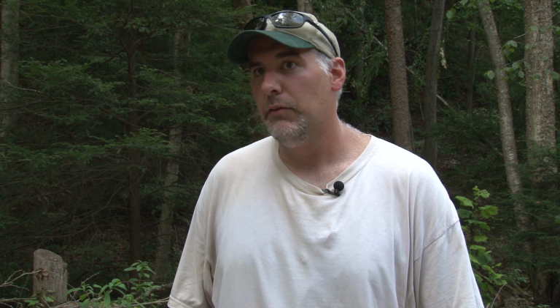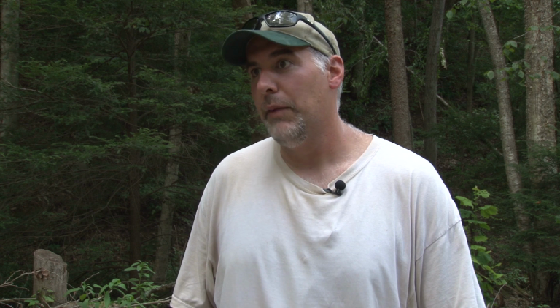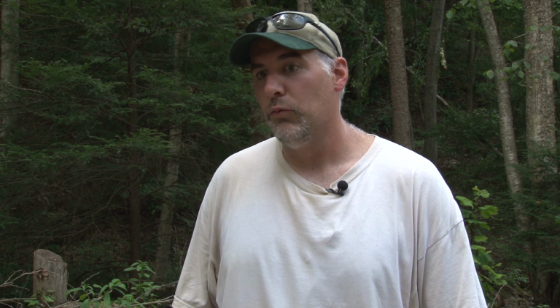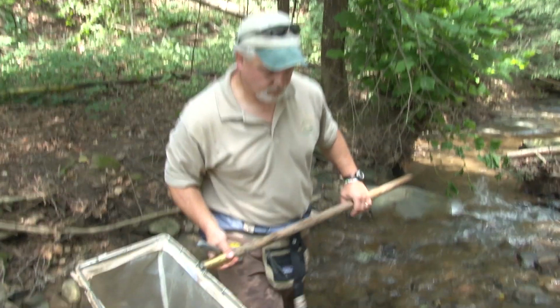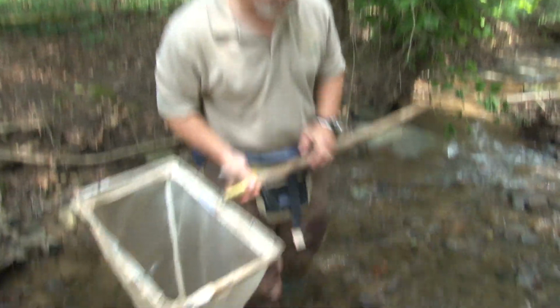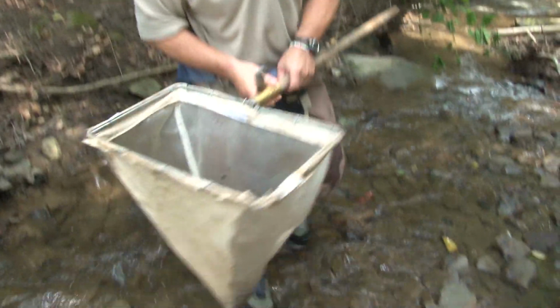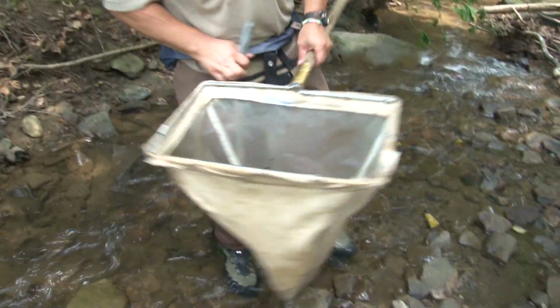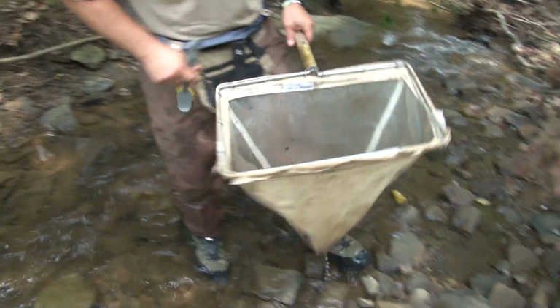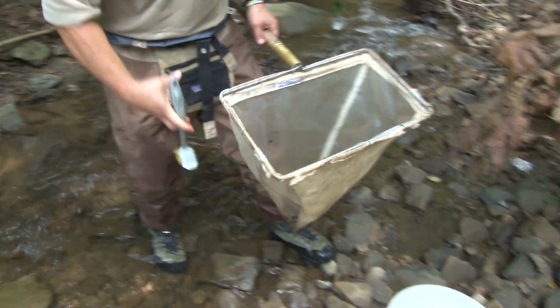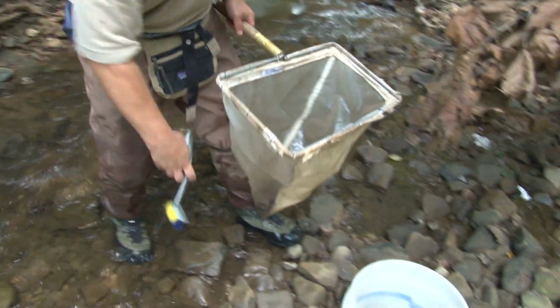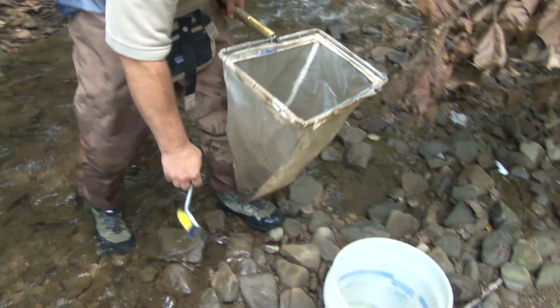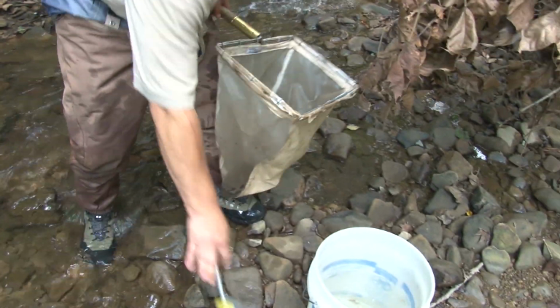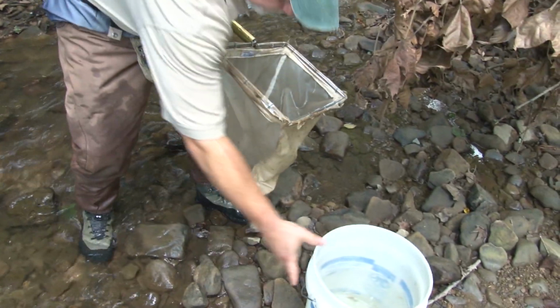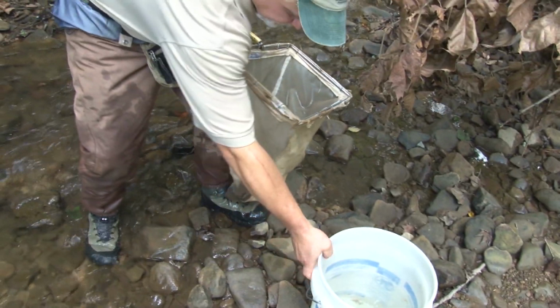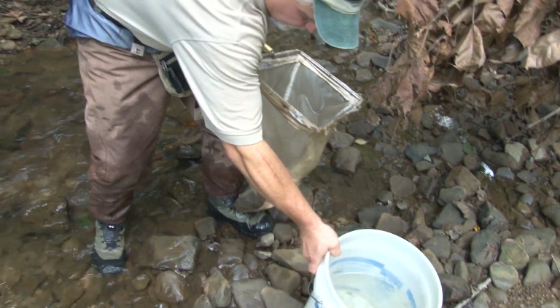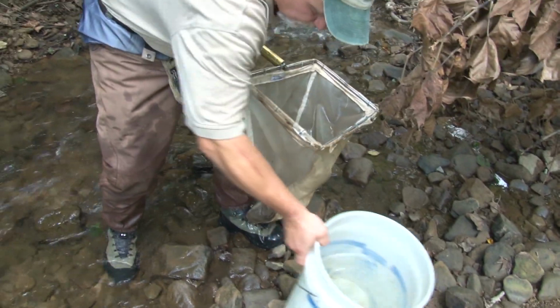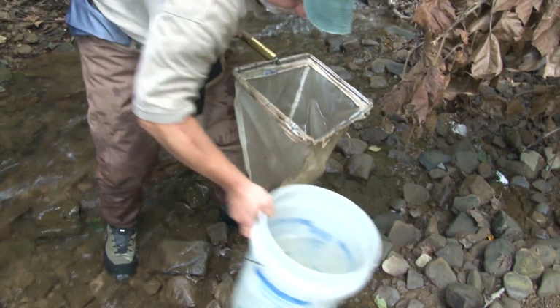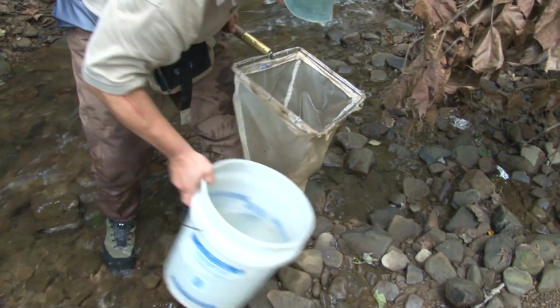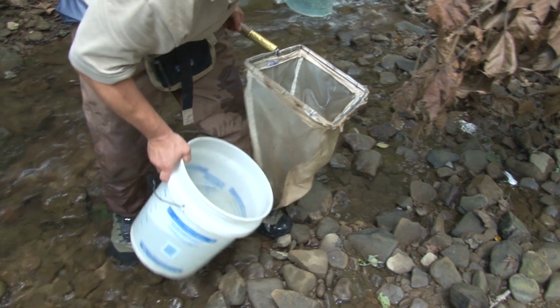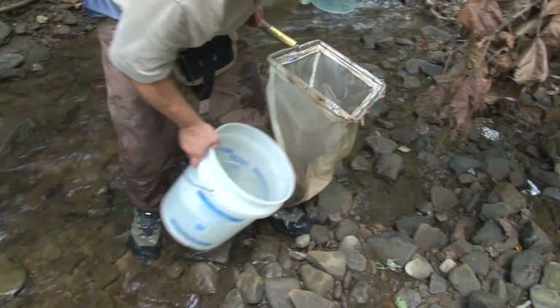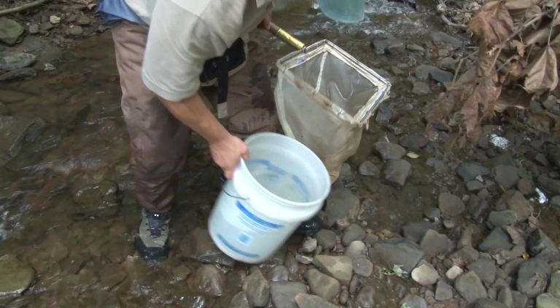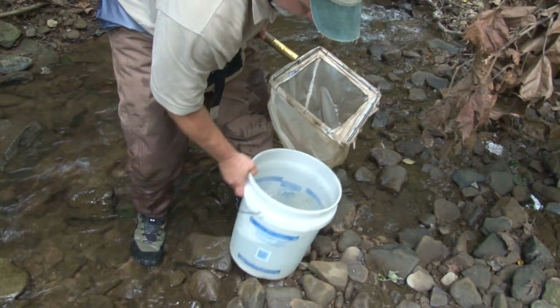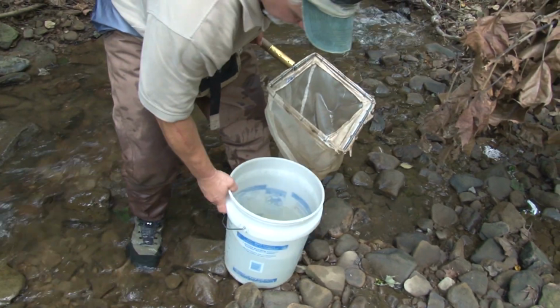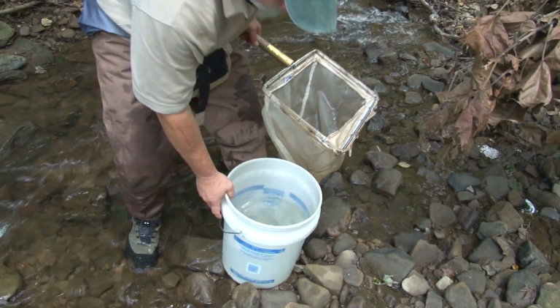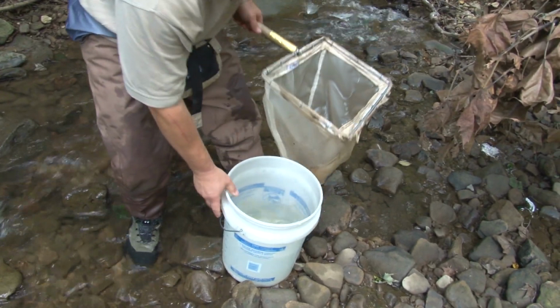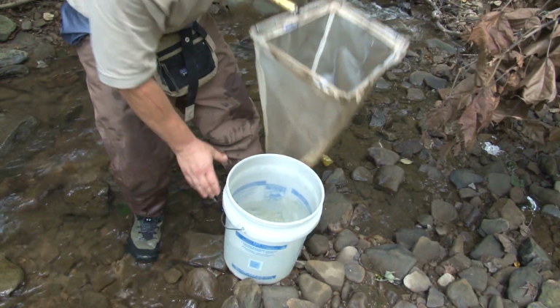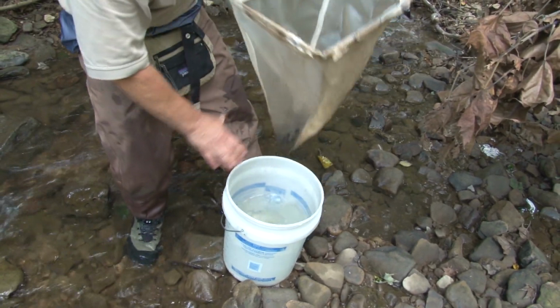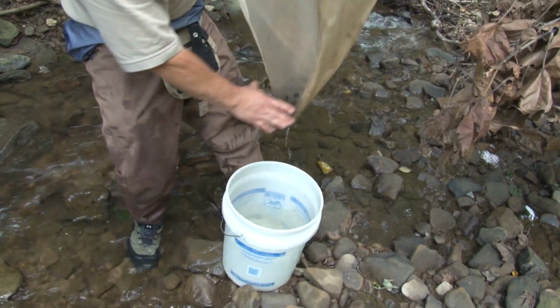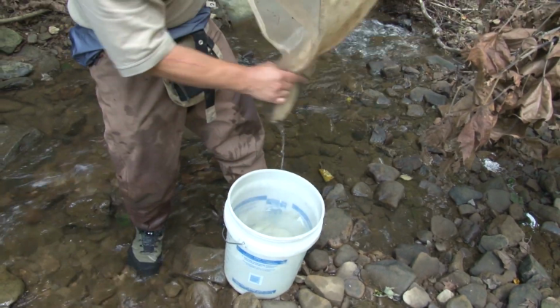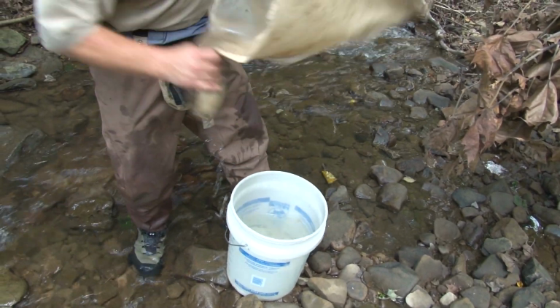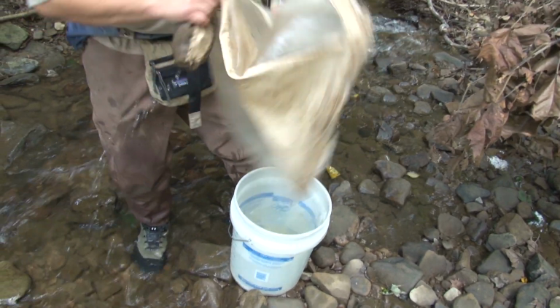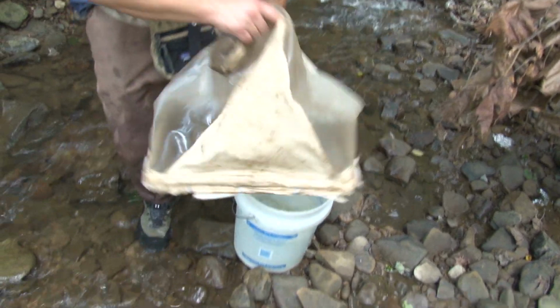Based on what we see as far as numbers and diversity, that can help us give an idea as to what the water quality is like throughout the course of an entire year or multiple past years.